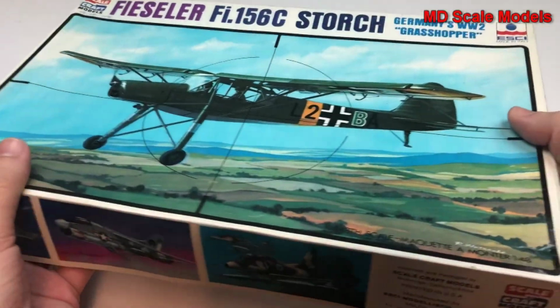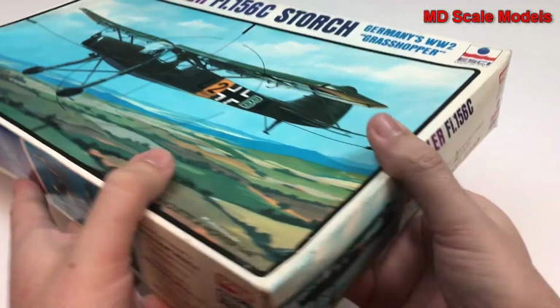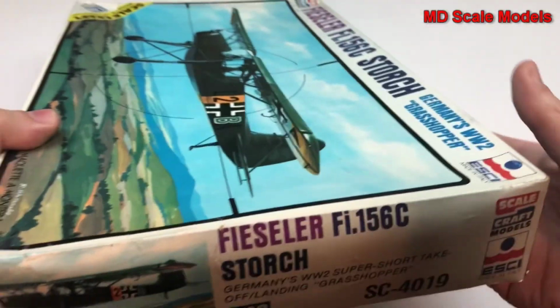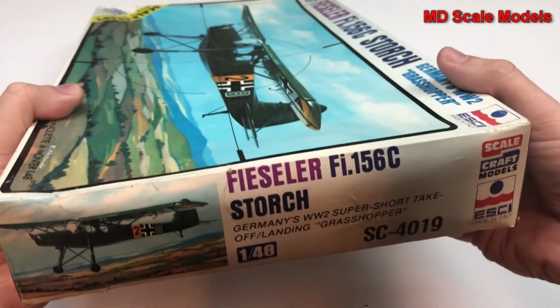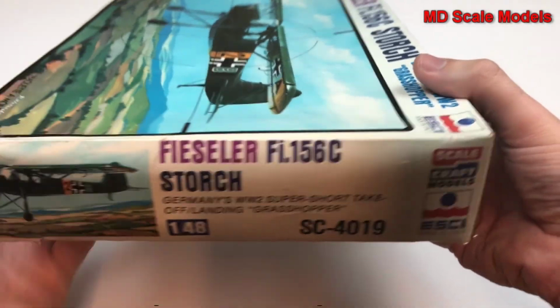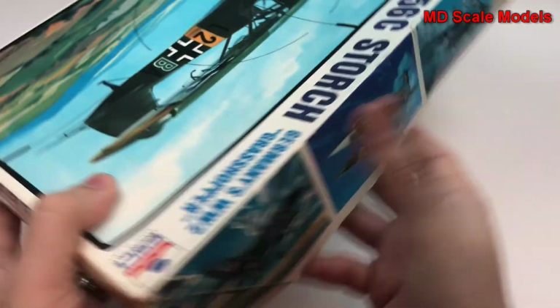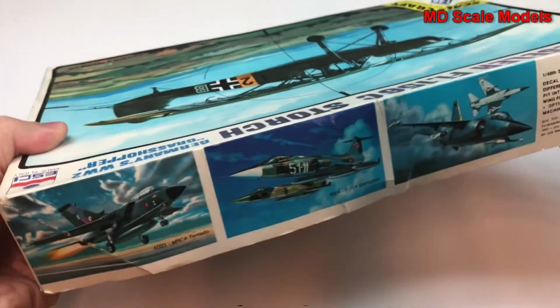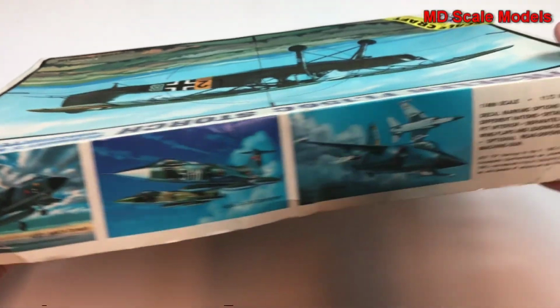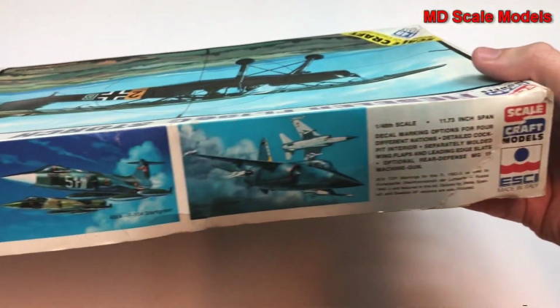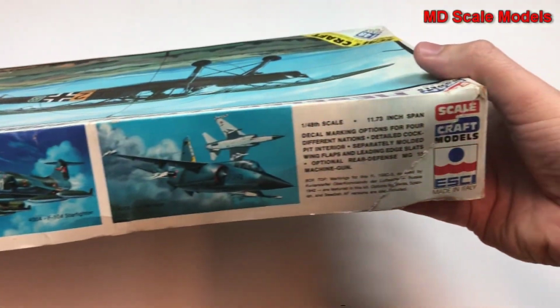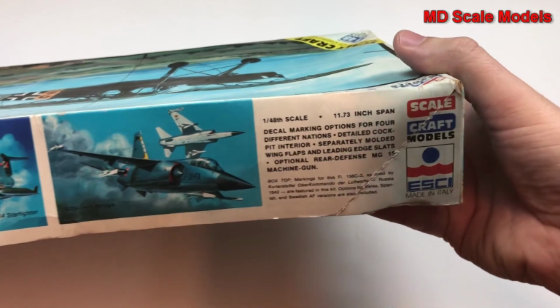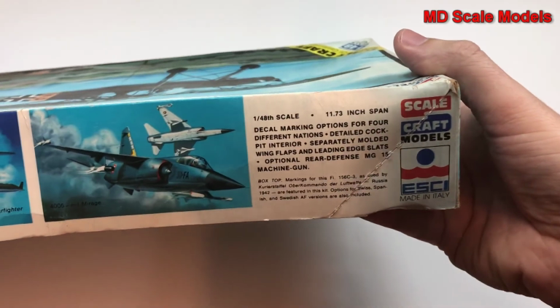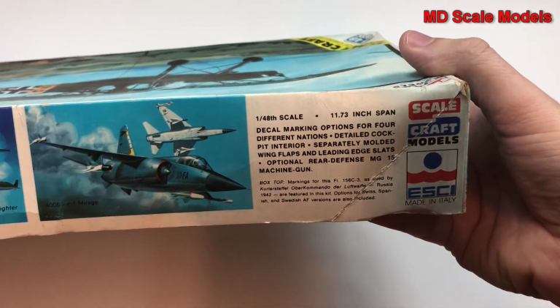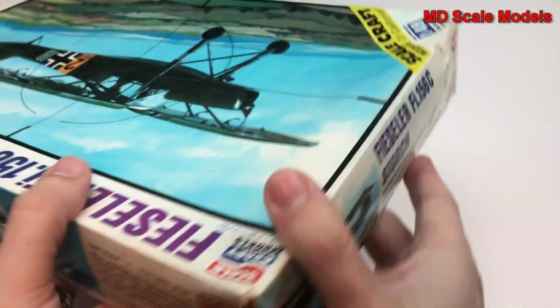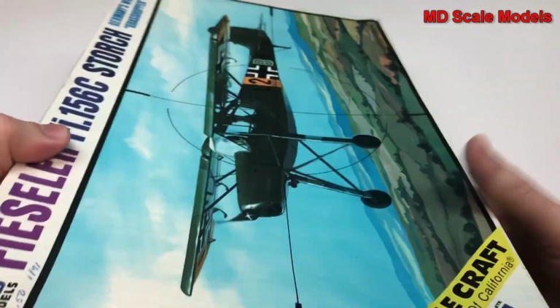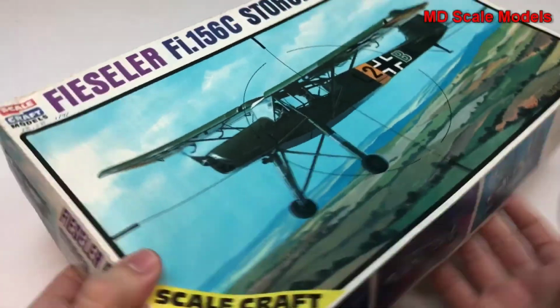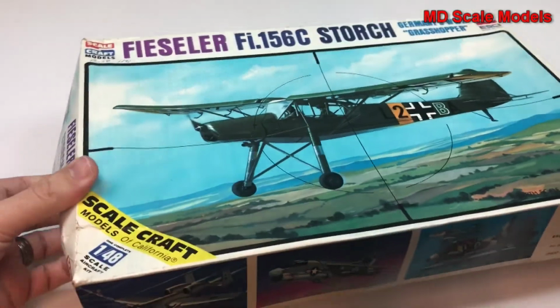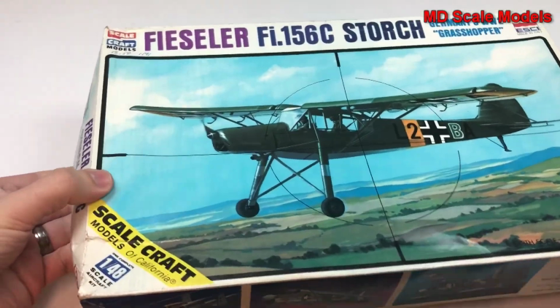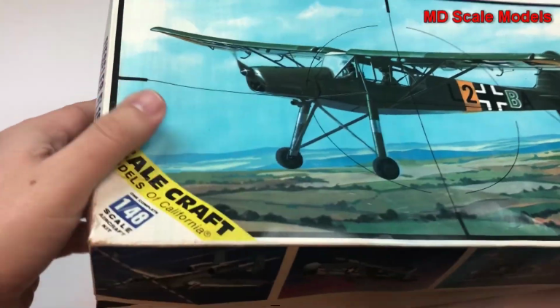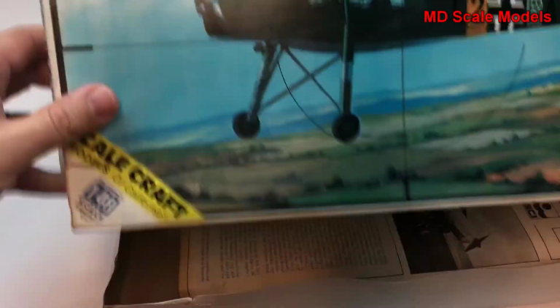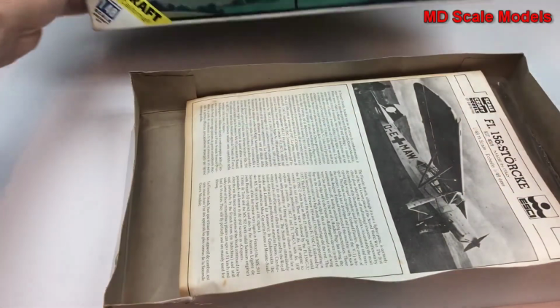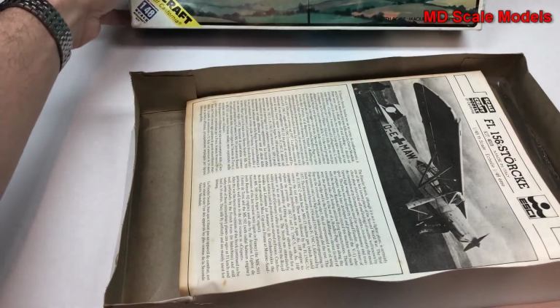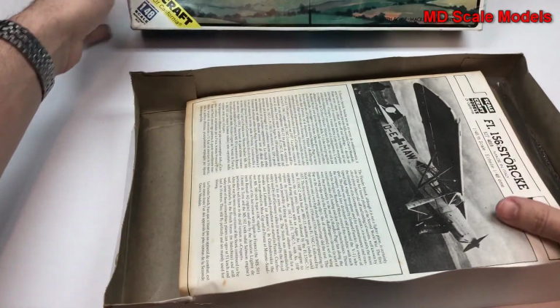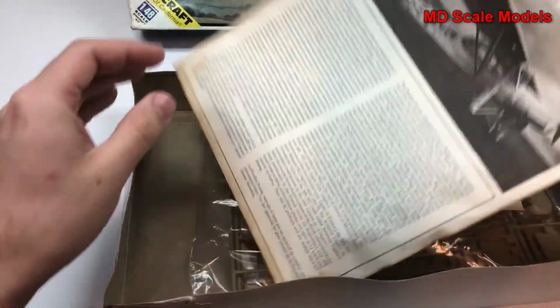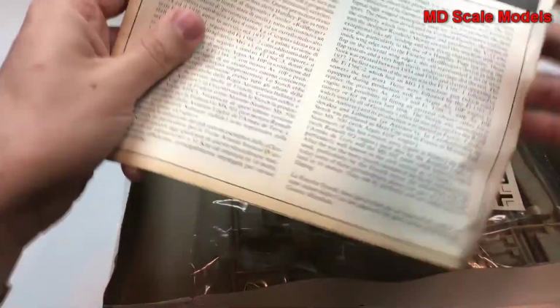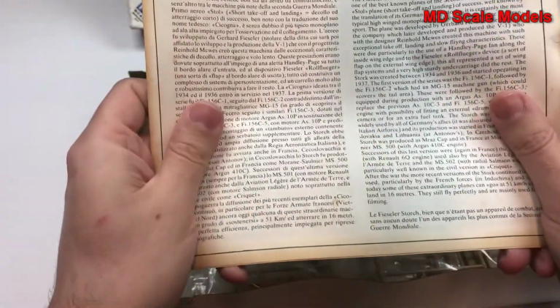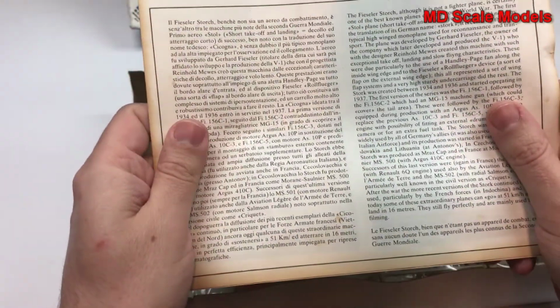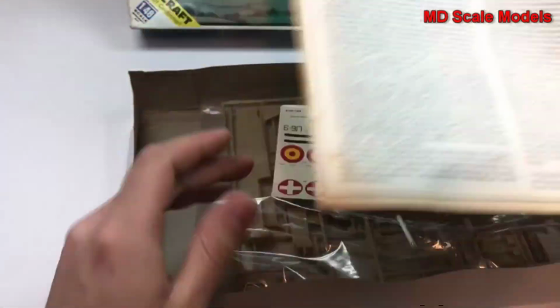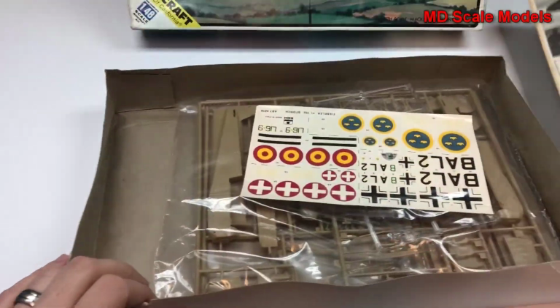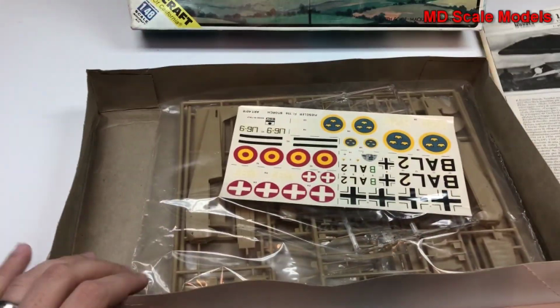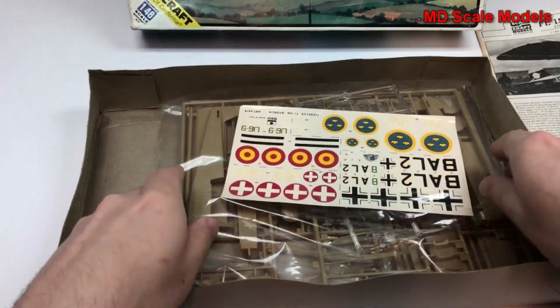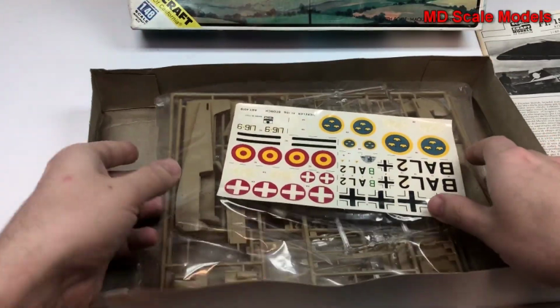The box has definitely seen some better days. It gives you the dimensions inside these older instructions.